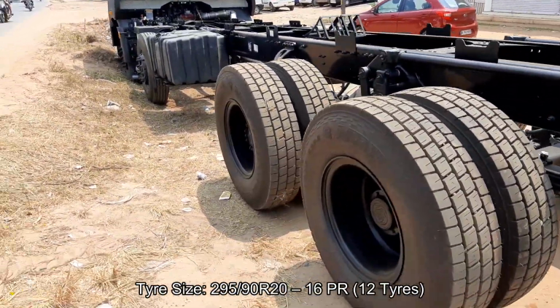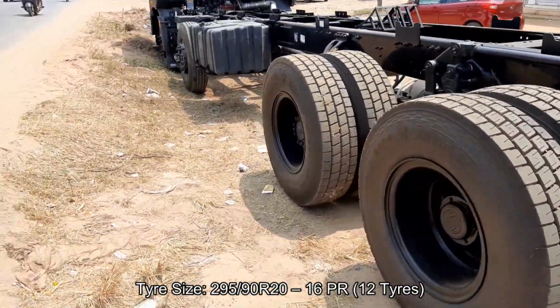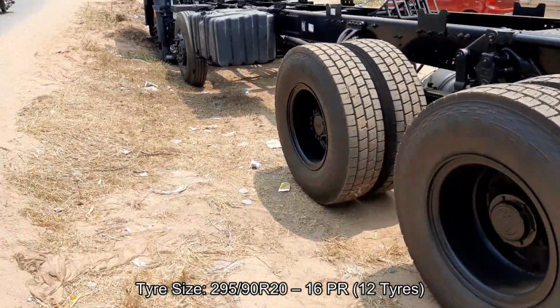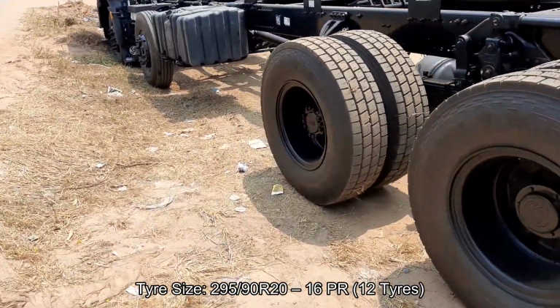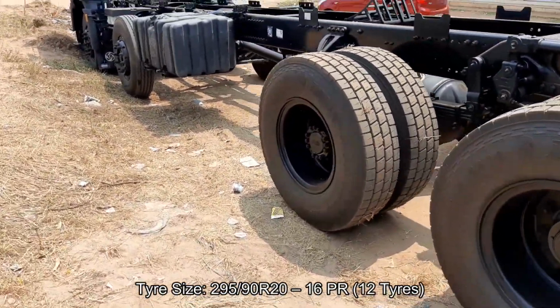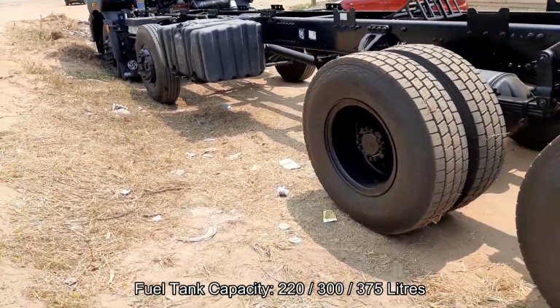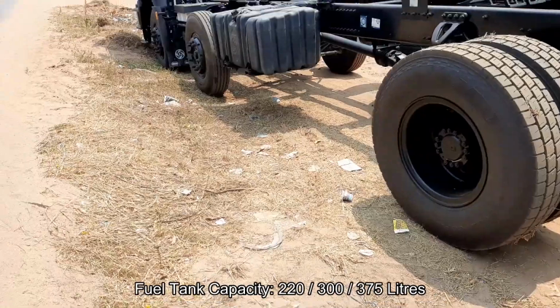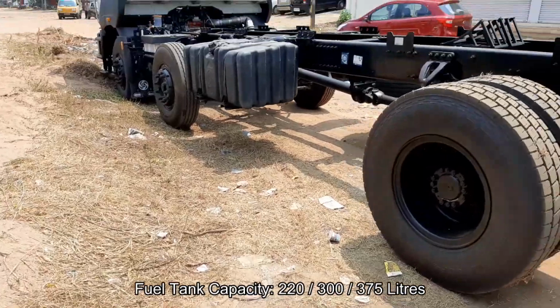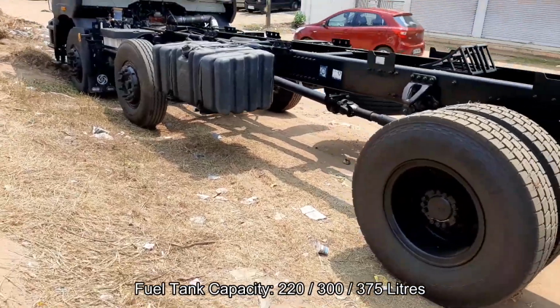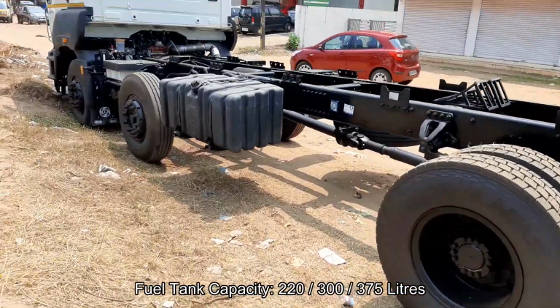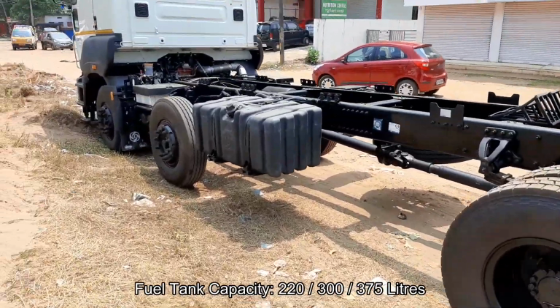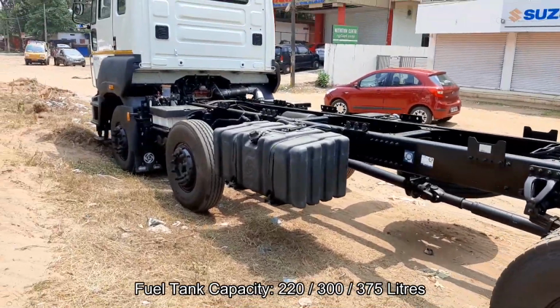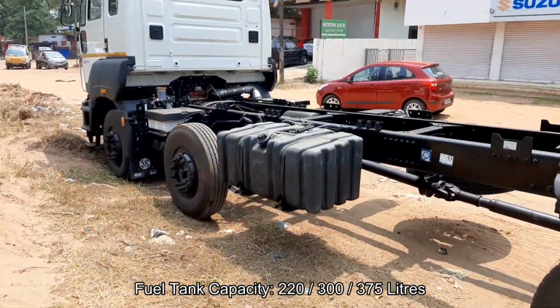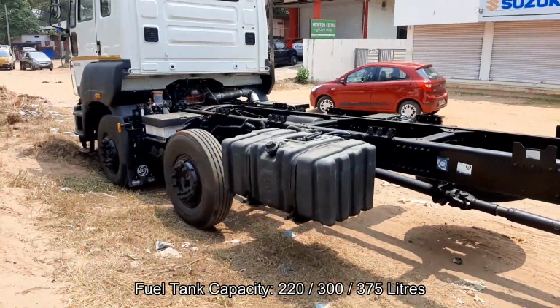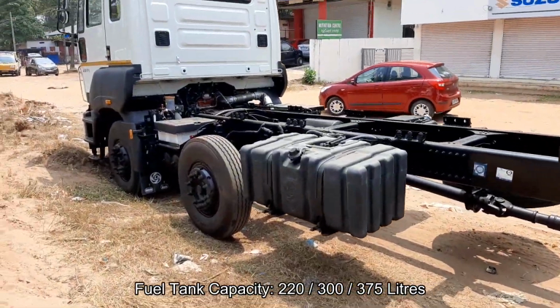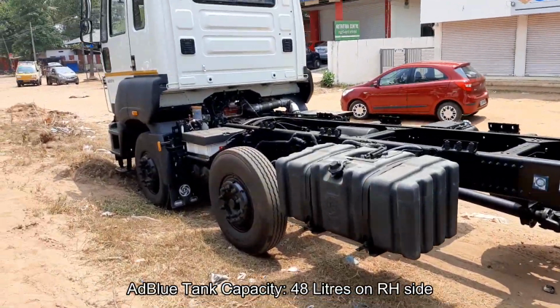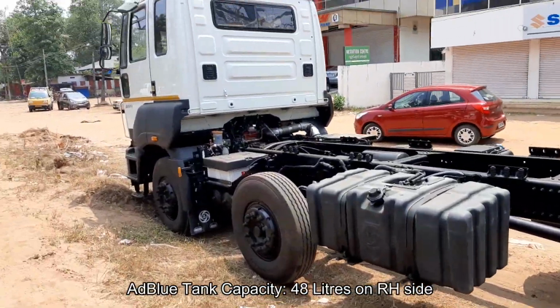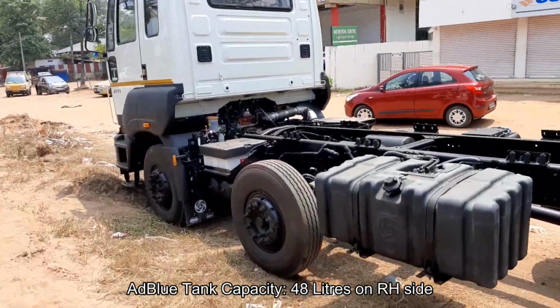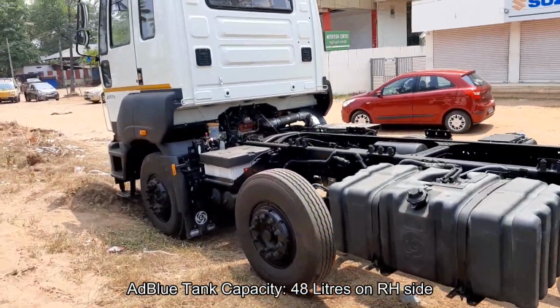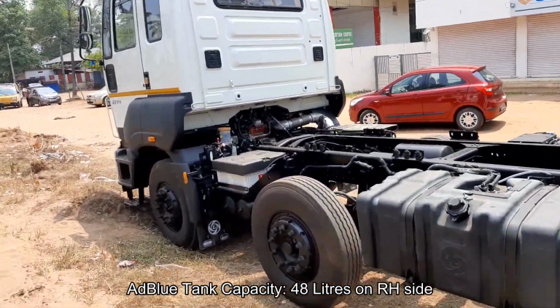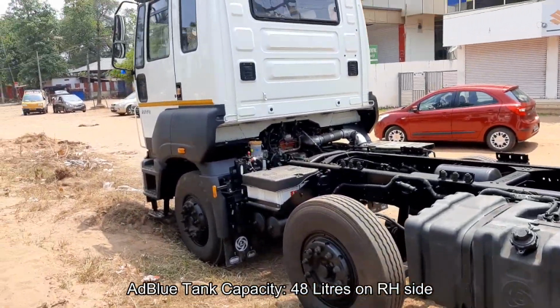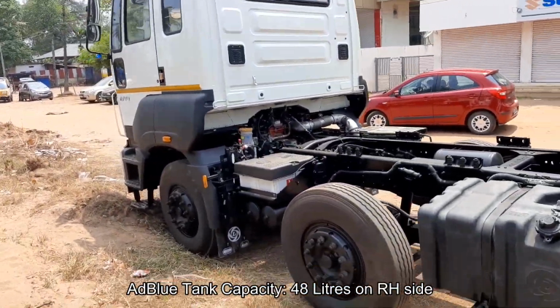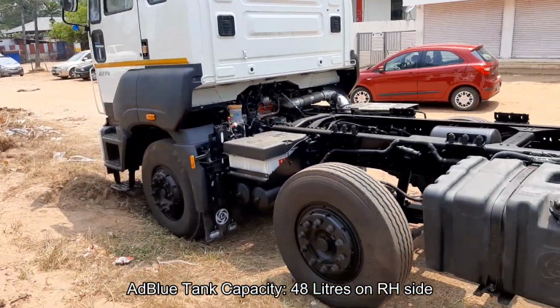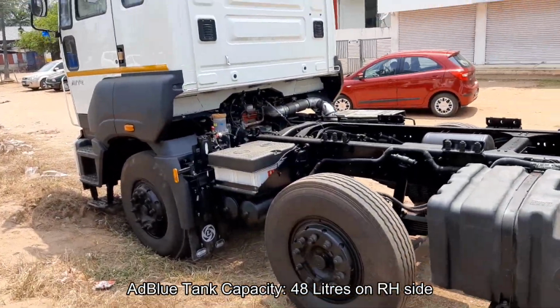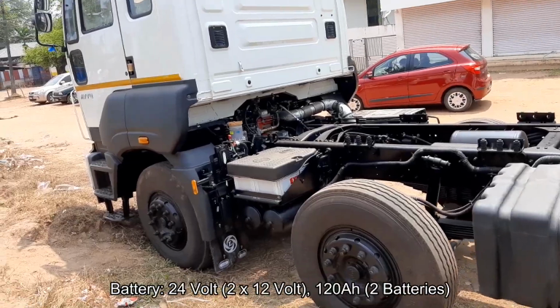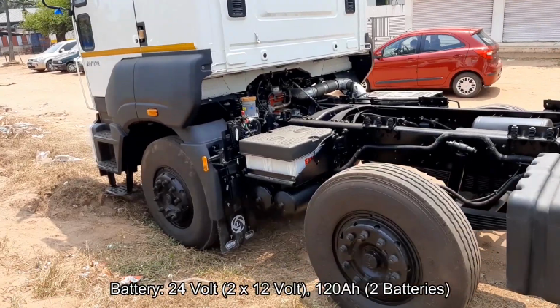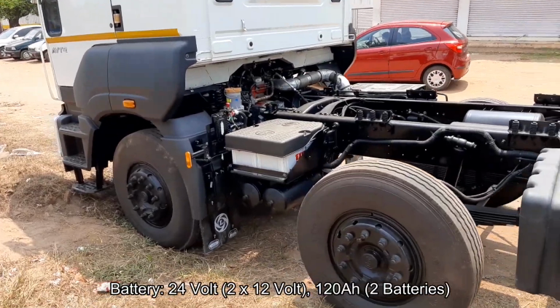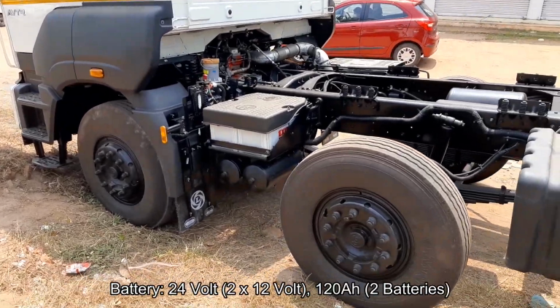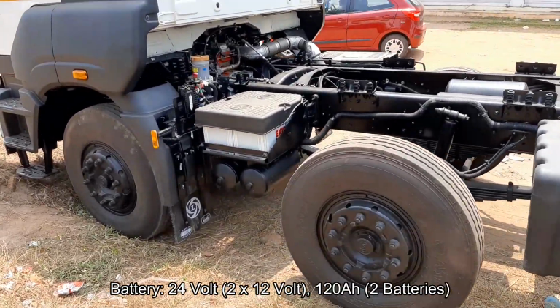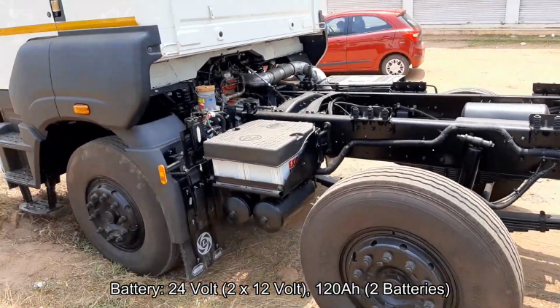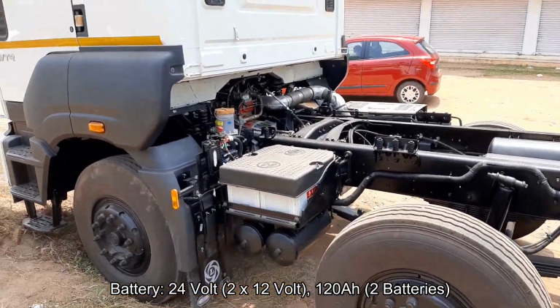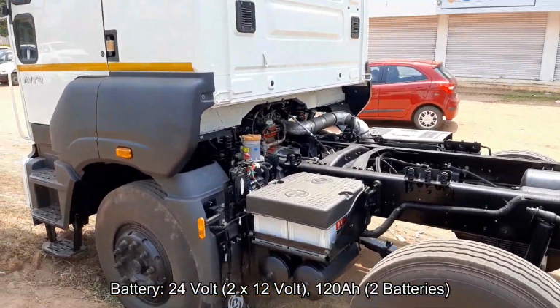The clutch is 380mm diameter, single dry plate, organic, with air-assisted hydraulic booster. The front axle is forged section reverse Elliot type and the rear axle is fully floating single speed.